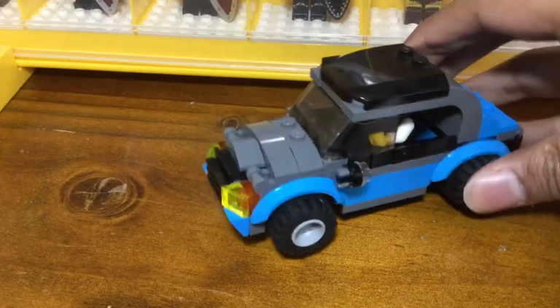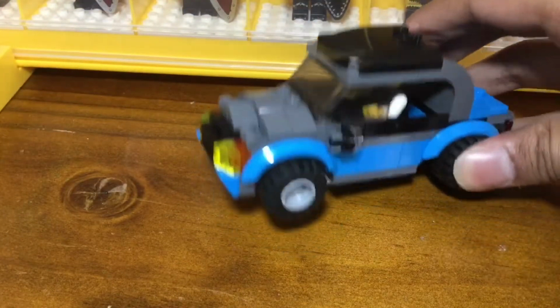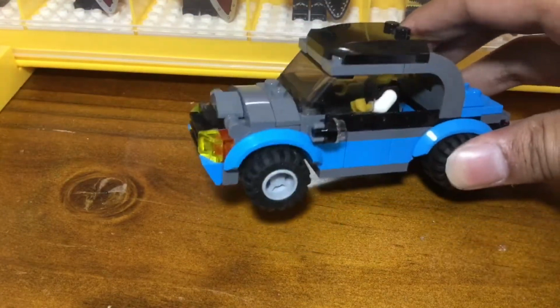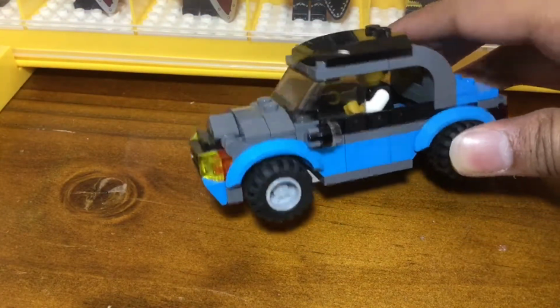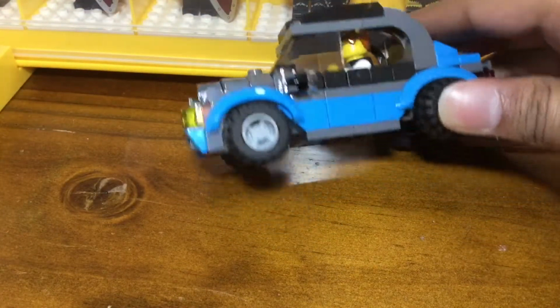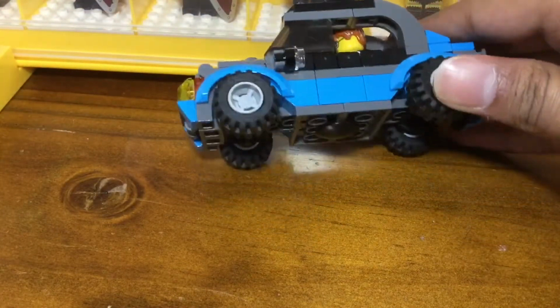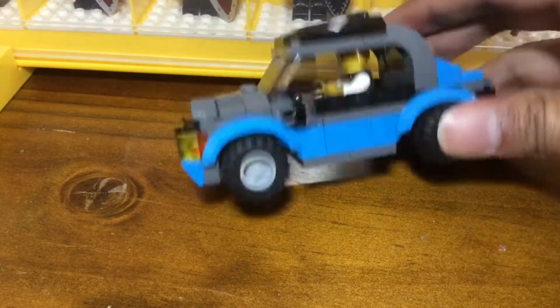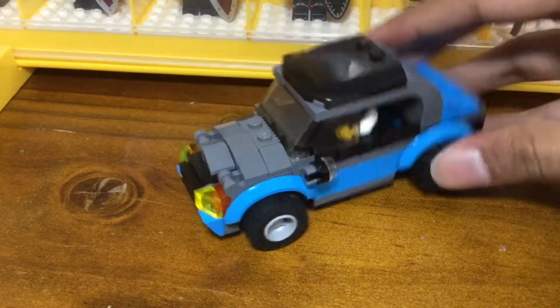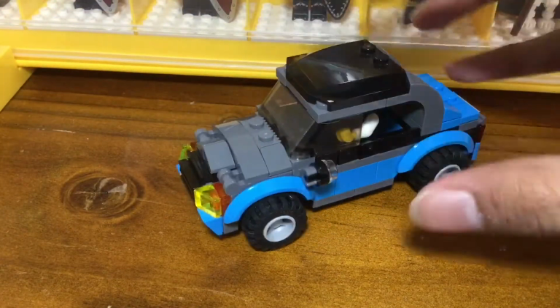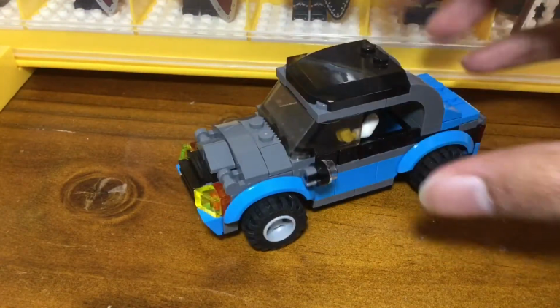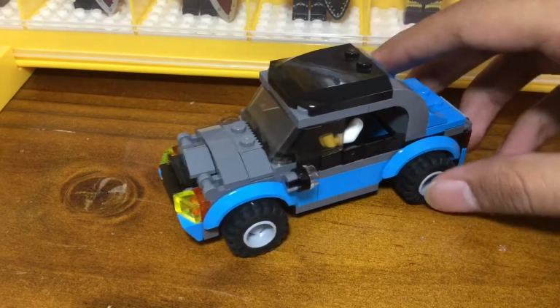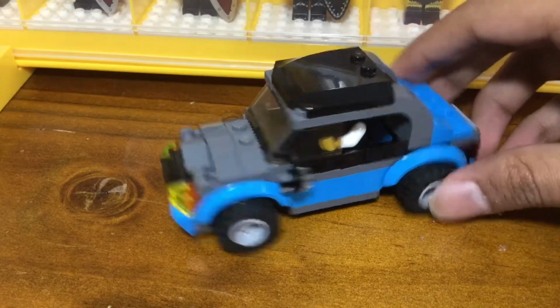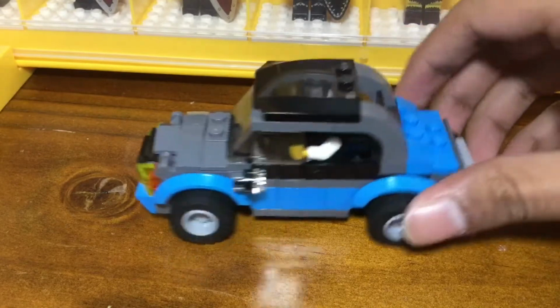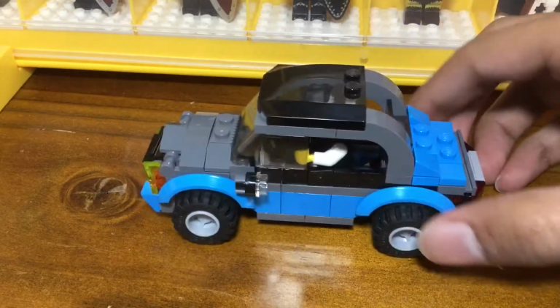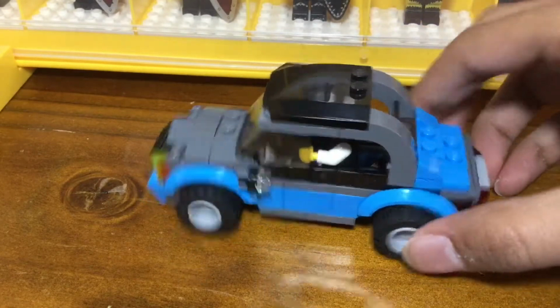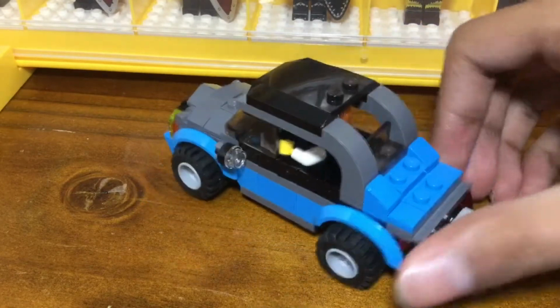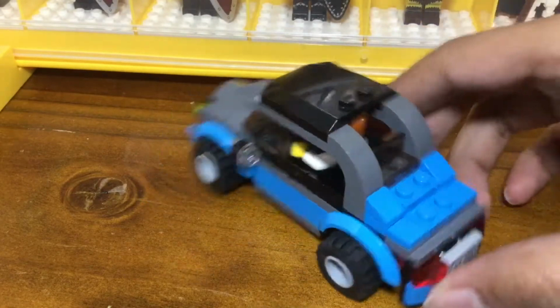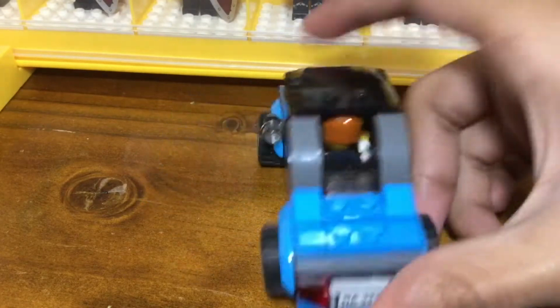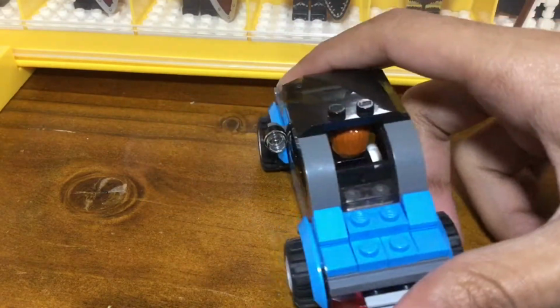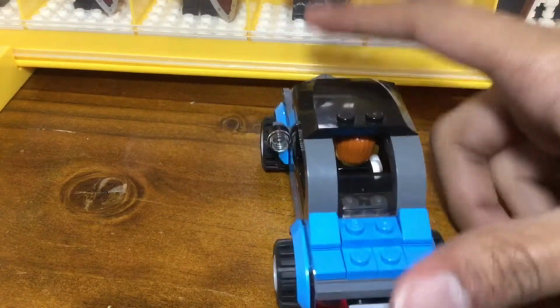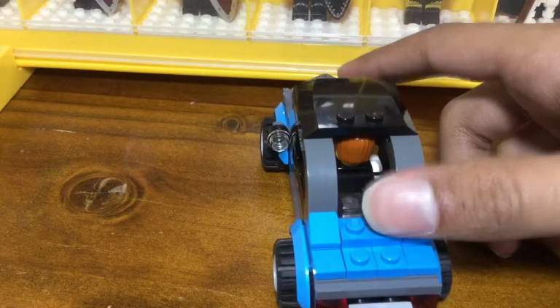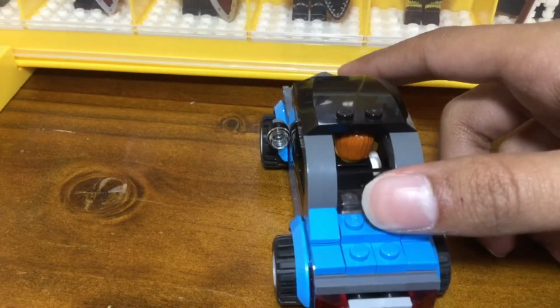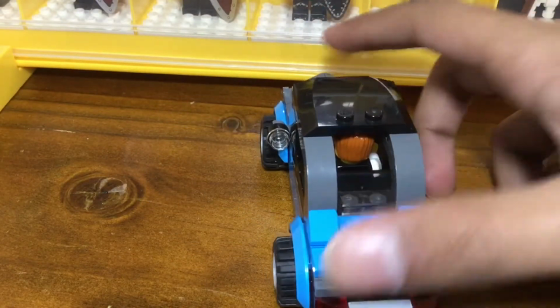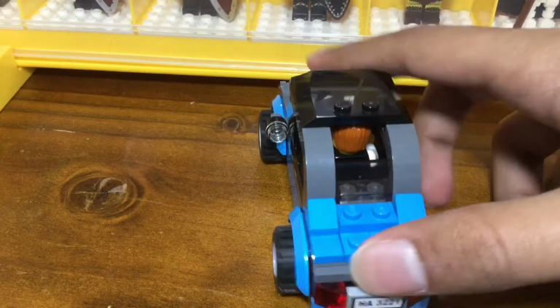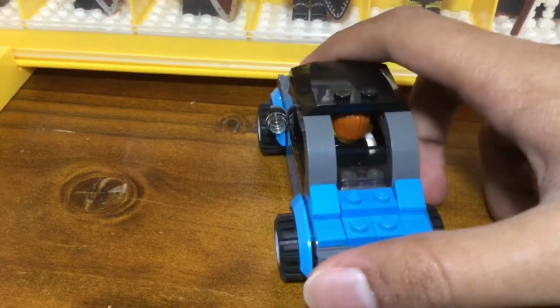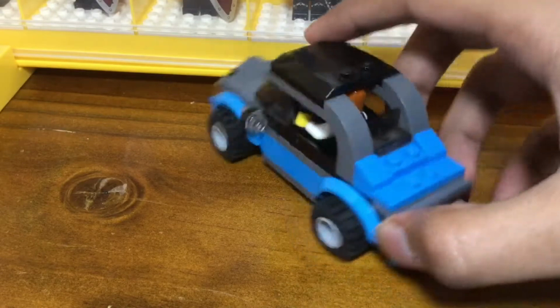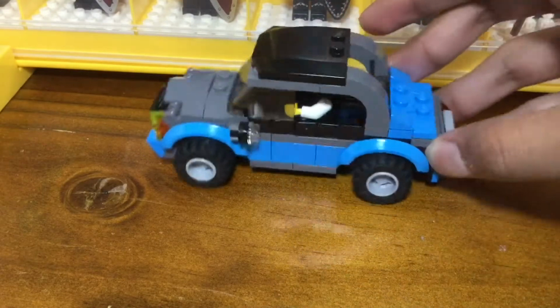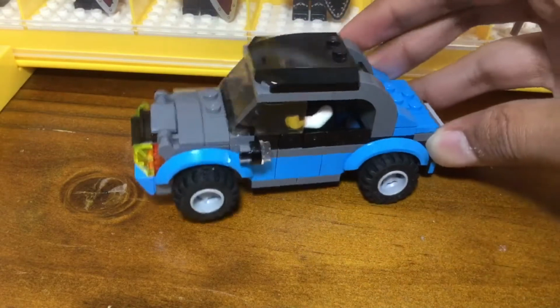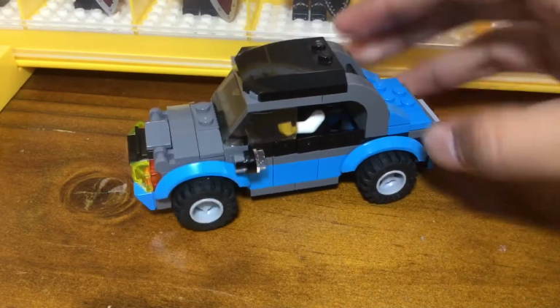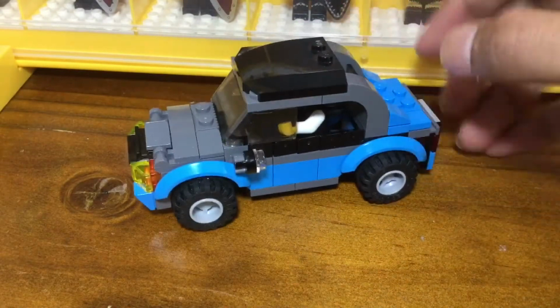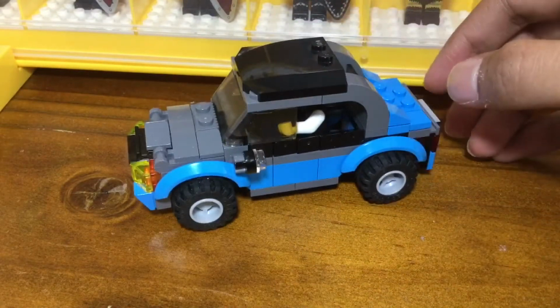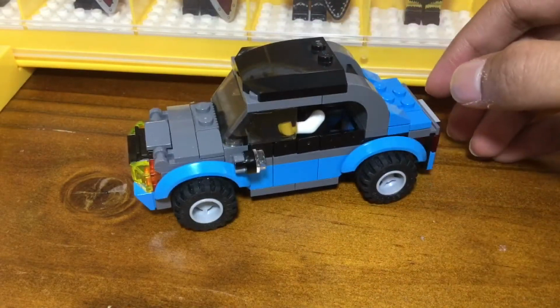Basically this was supposed to look like a sort of sporty version of a car, so it has wheels that stick out a little bit more than the mud guards, and I wanted to give it this more neutral kind of blue colour.